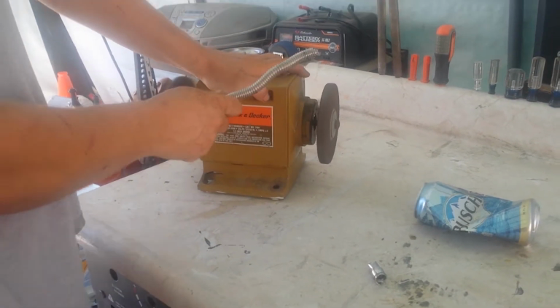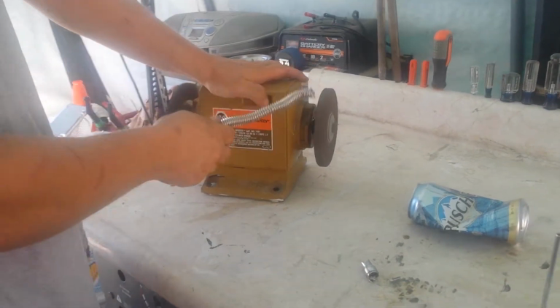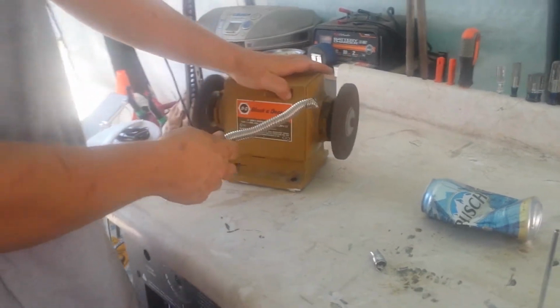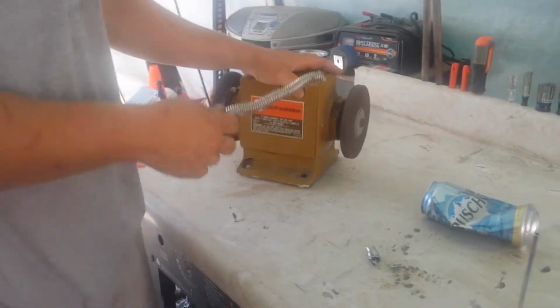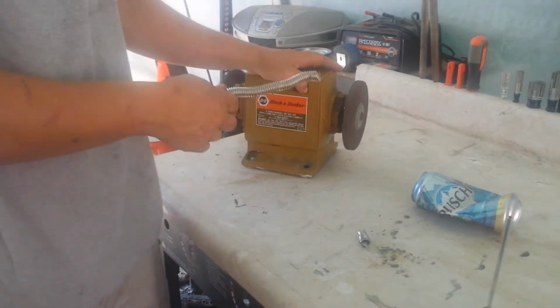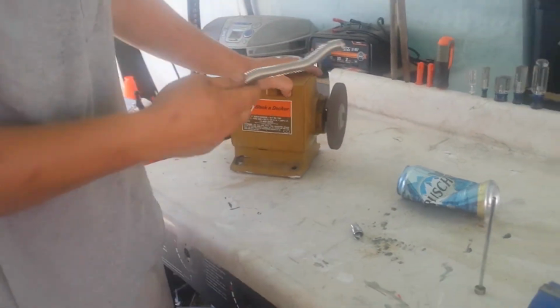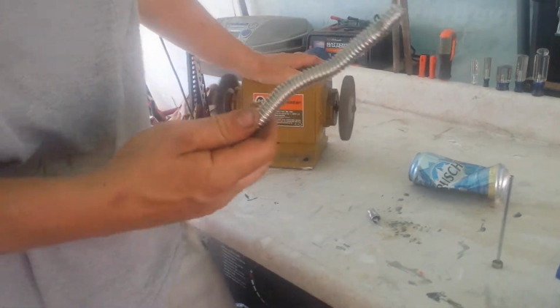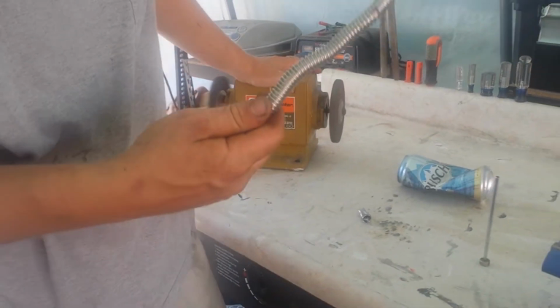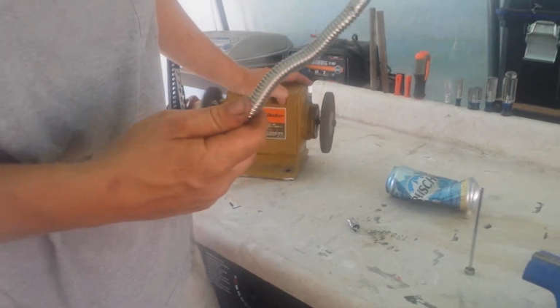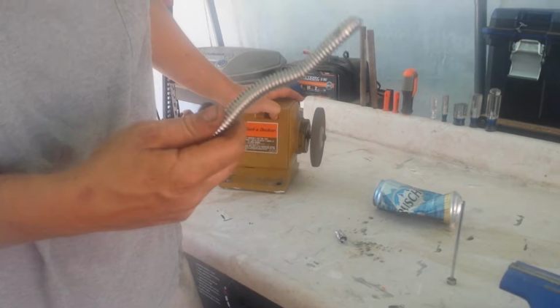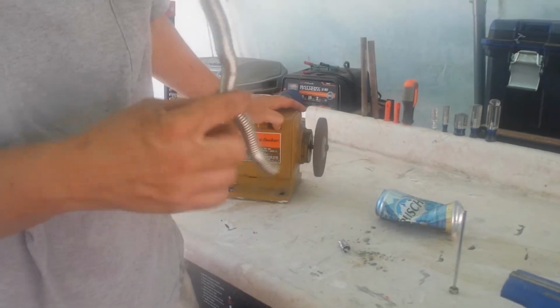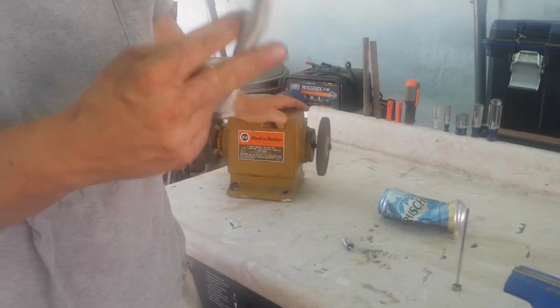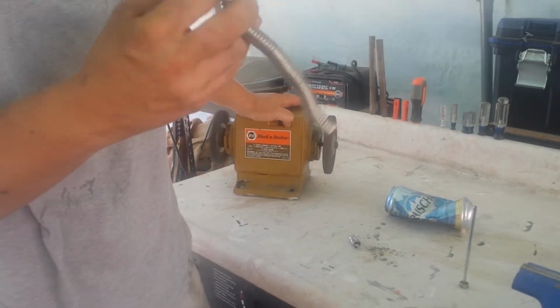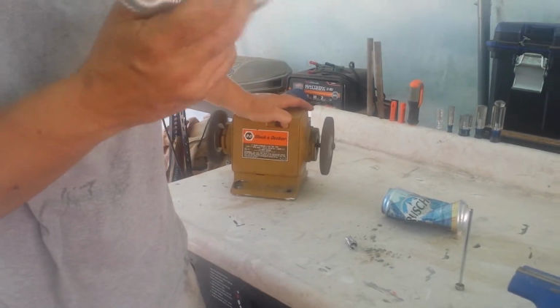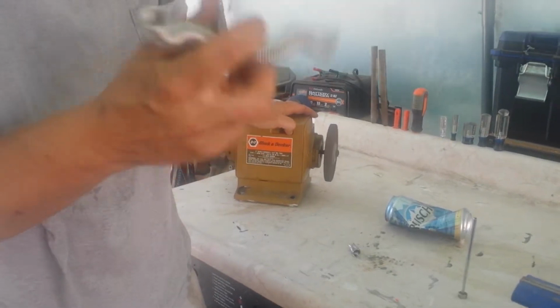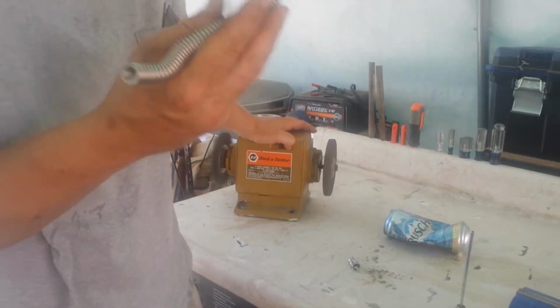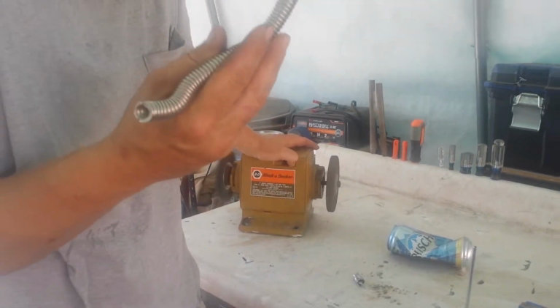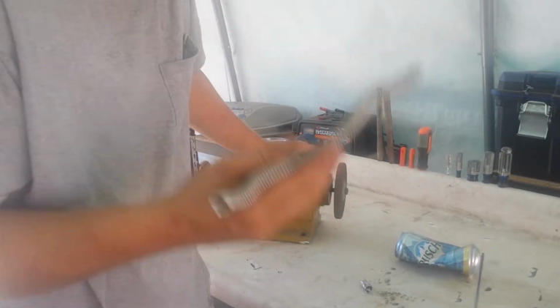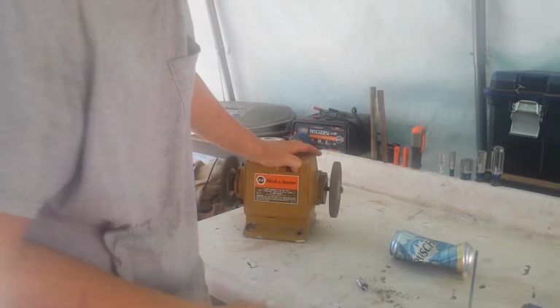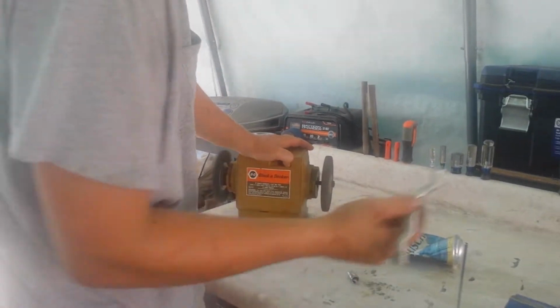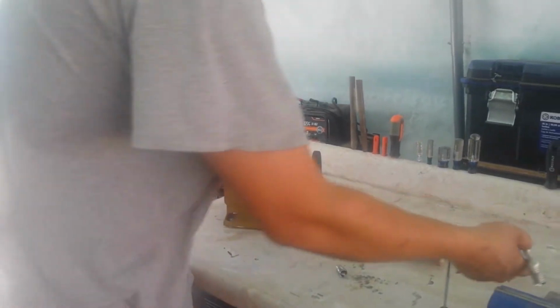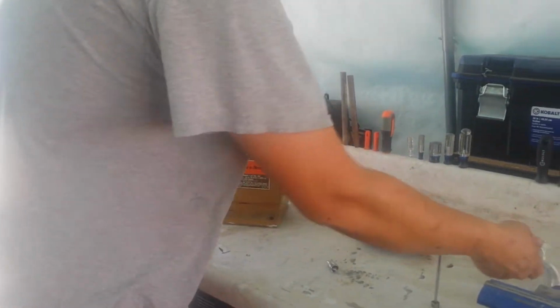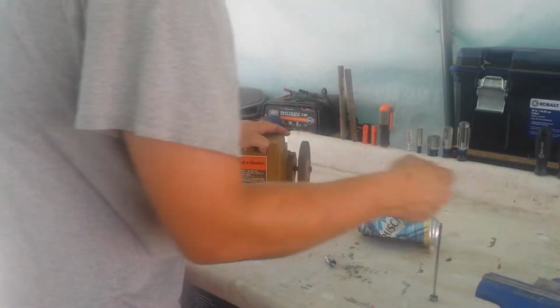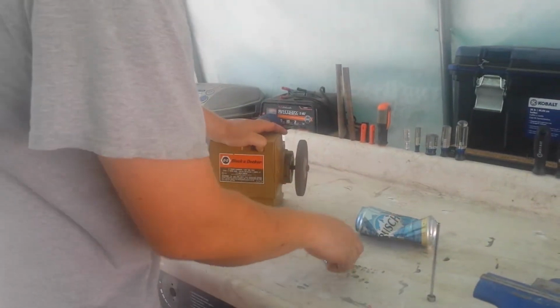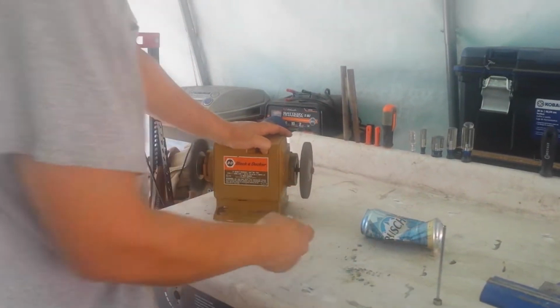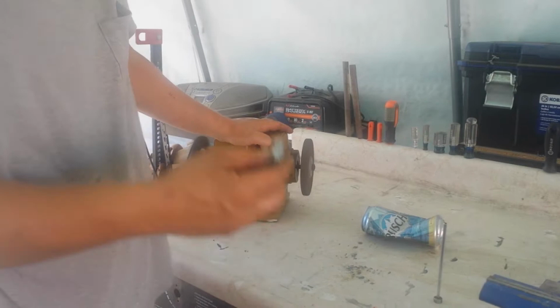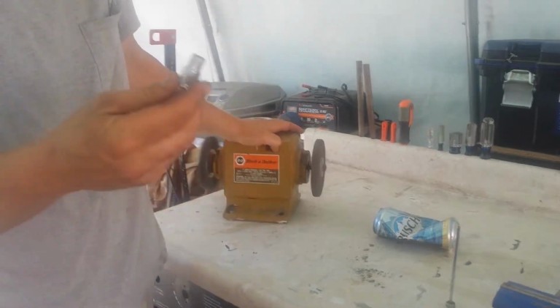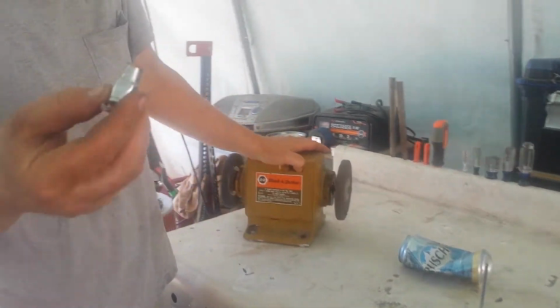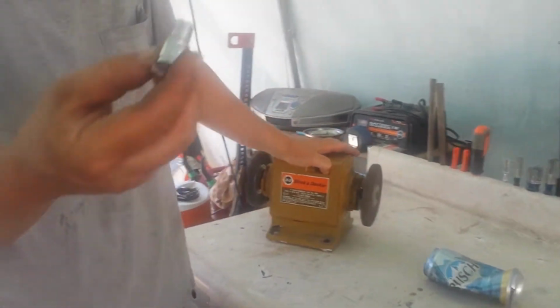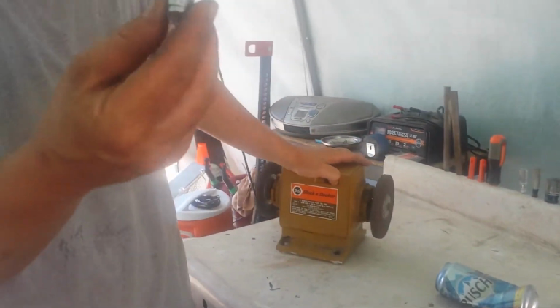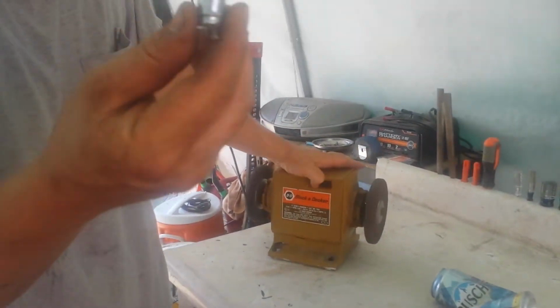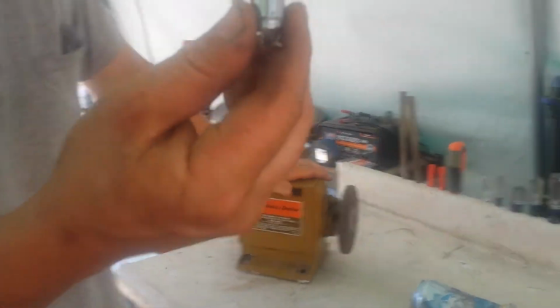Now if you notice that this sparked — that means this is stainless steel. That goes in our stainless steel pile. Let's see what happens when we put this one on.